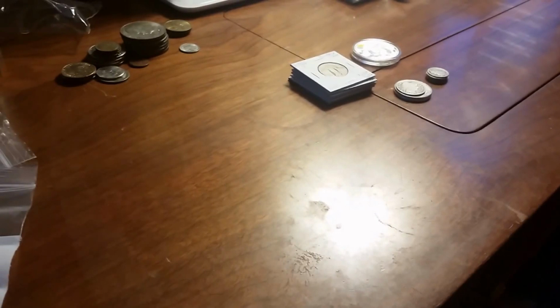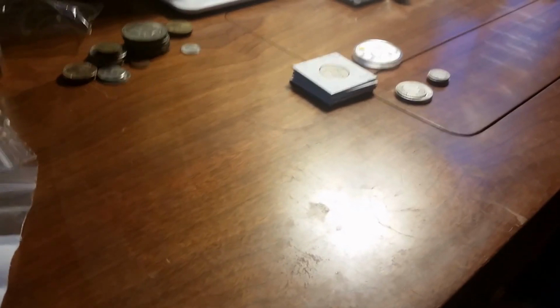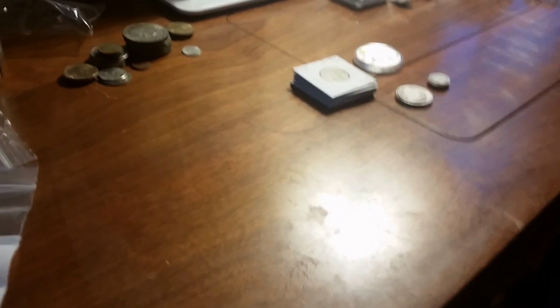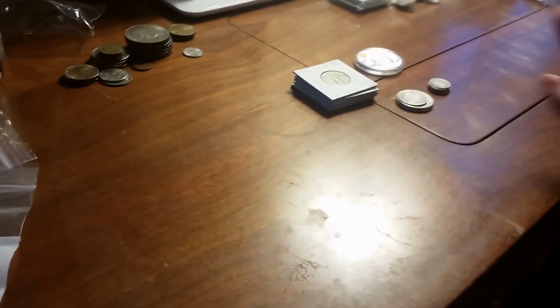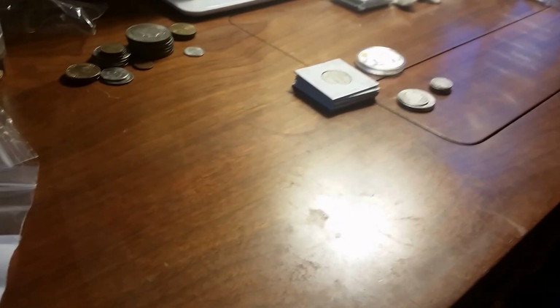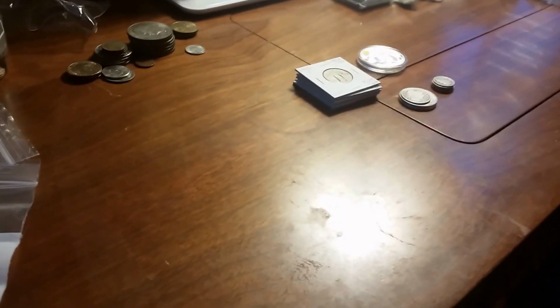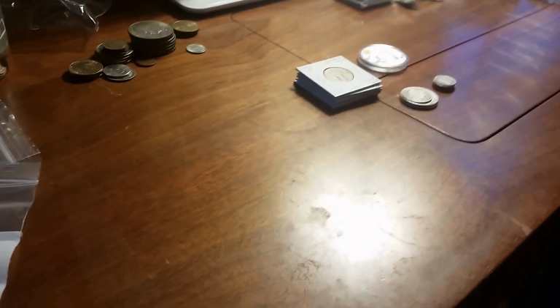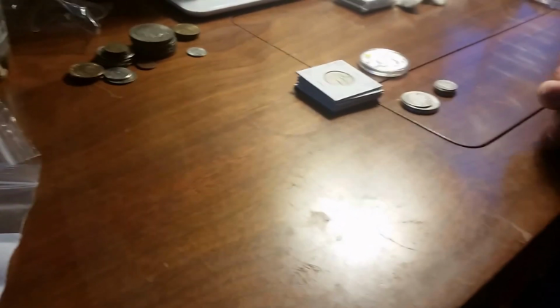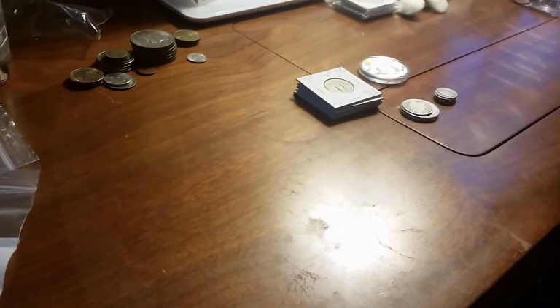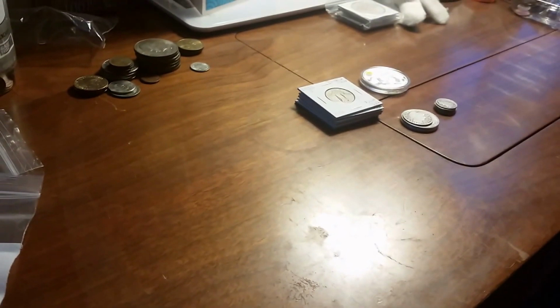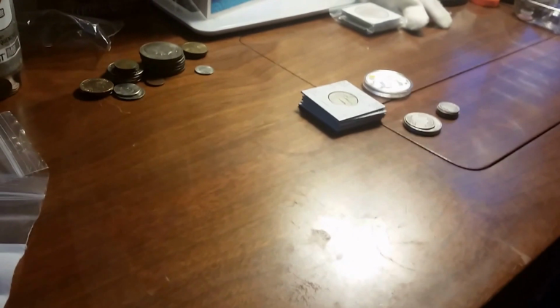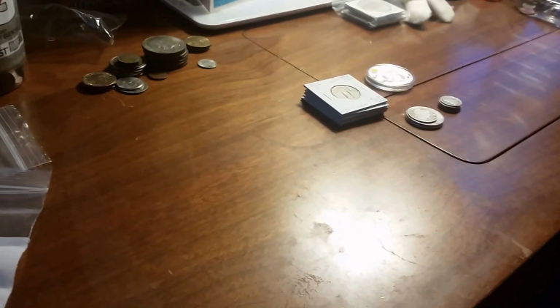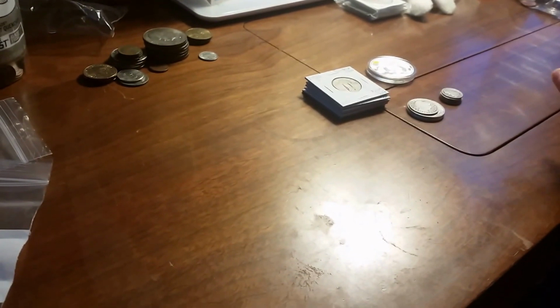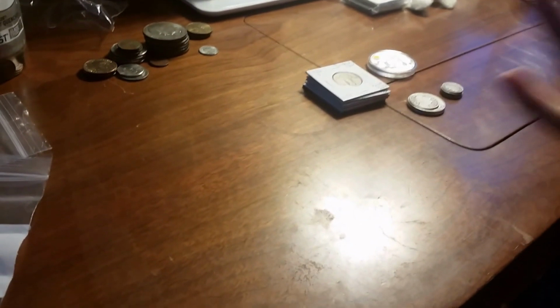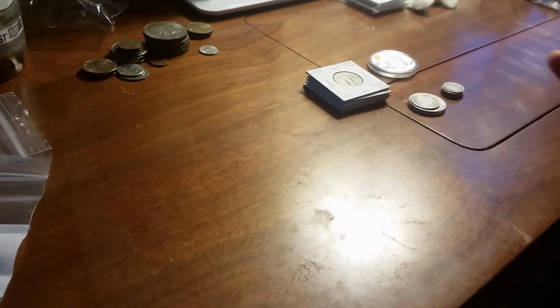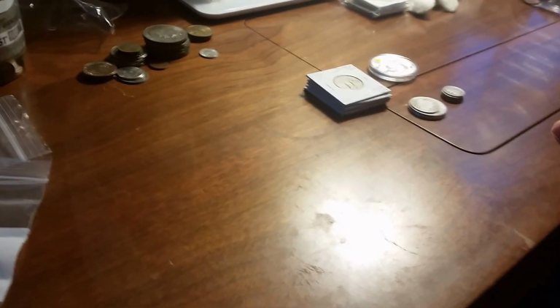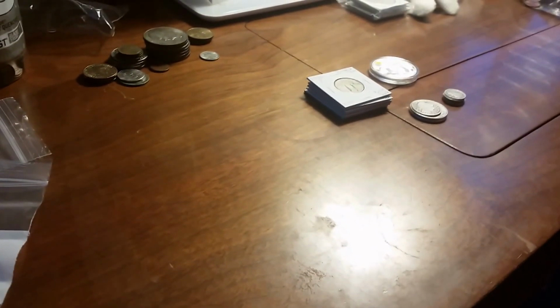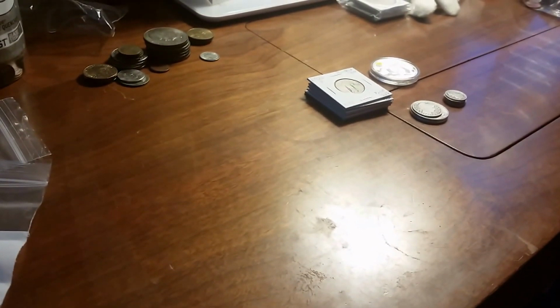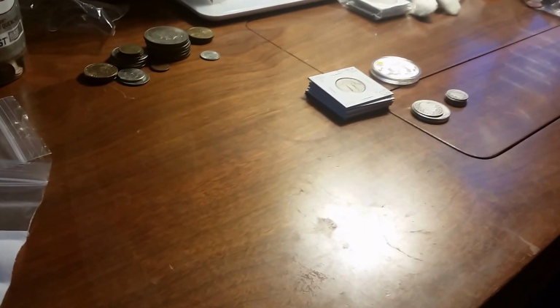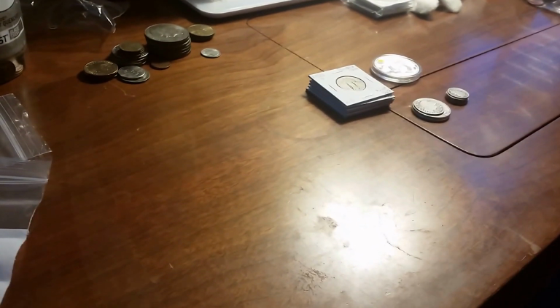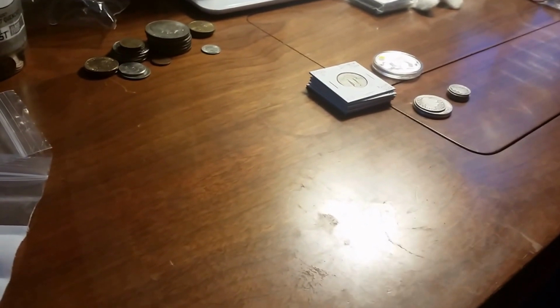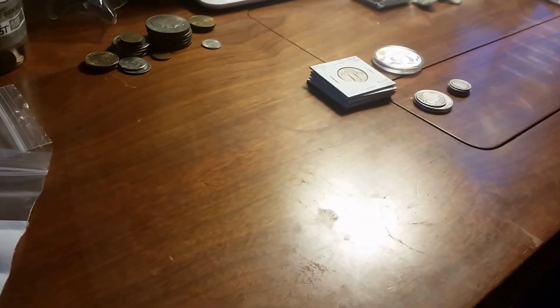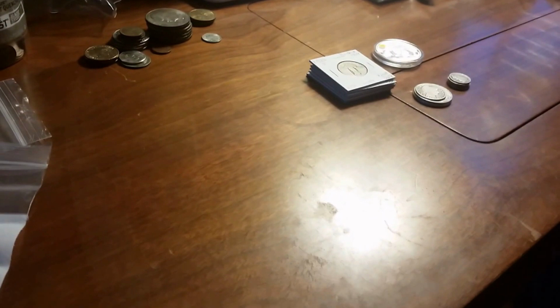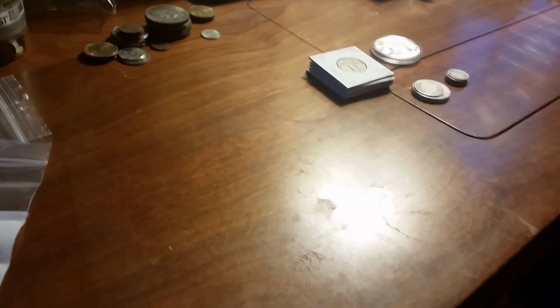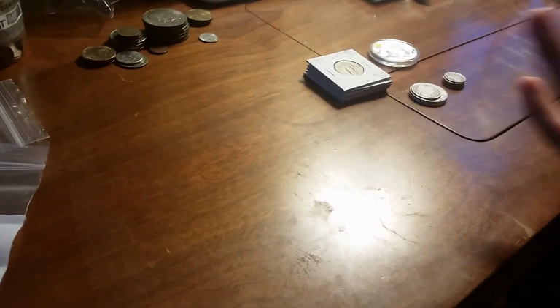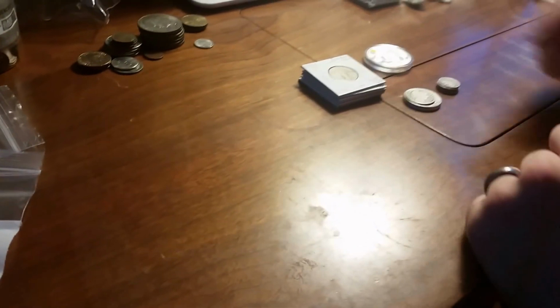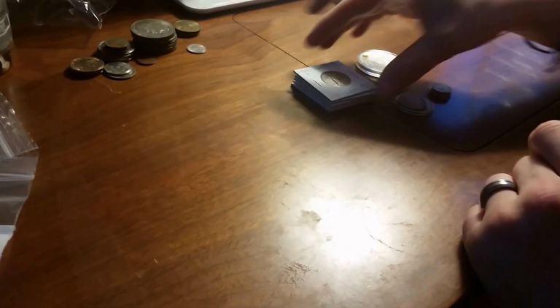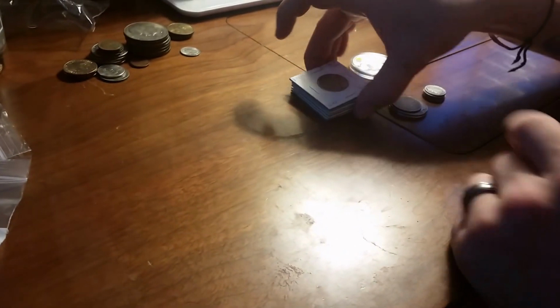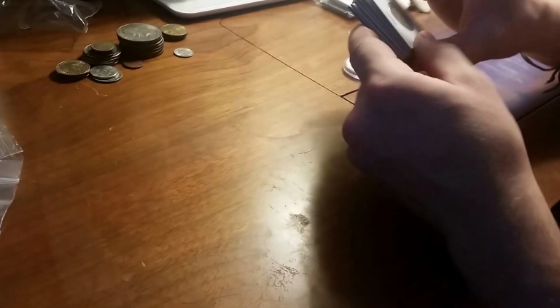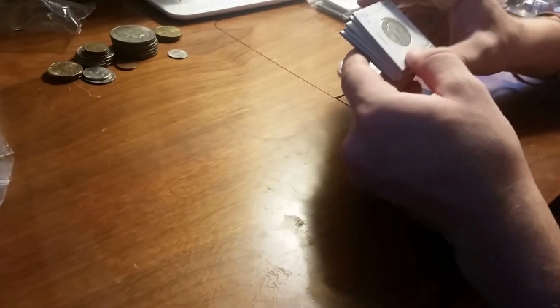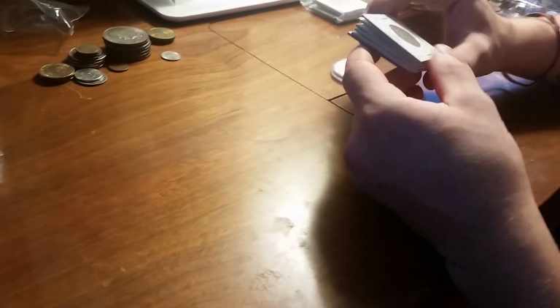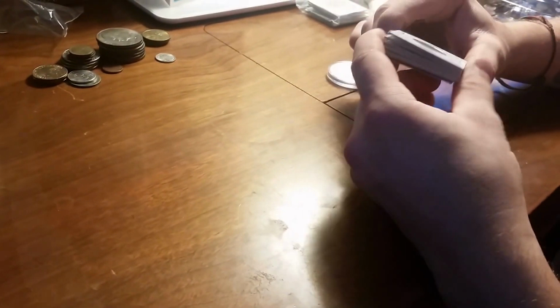Alright YouTube, I just got back from my coin show that I went to today. I'm pretty happy with what I got, a little disappointed in some things, but I will tell you about it.